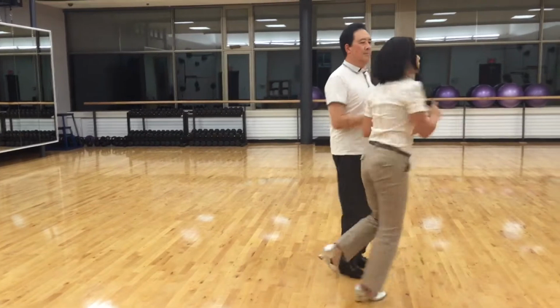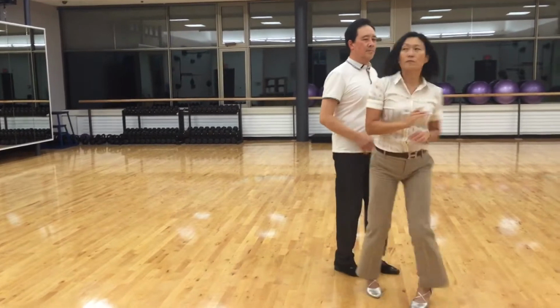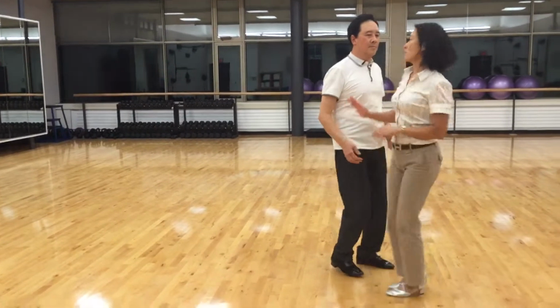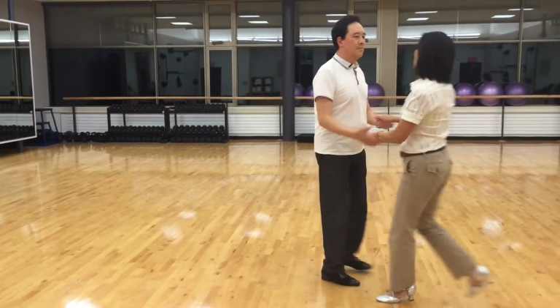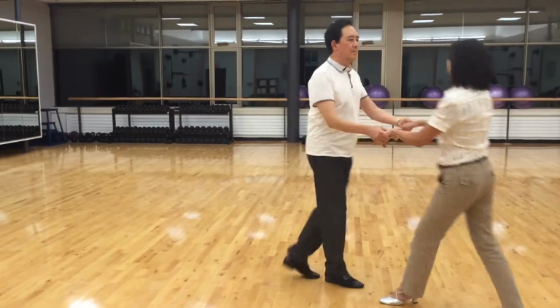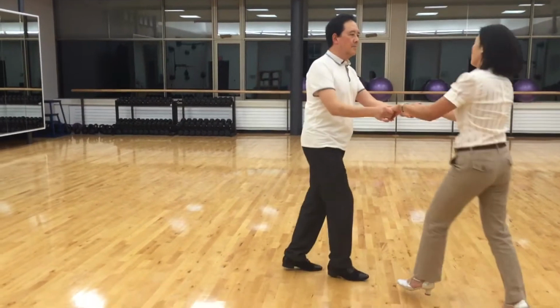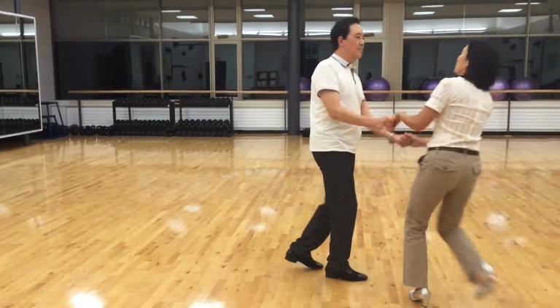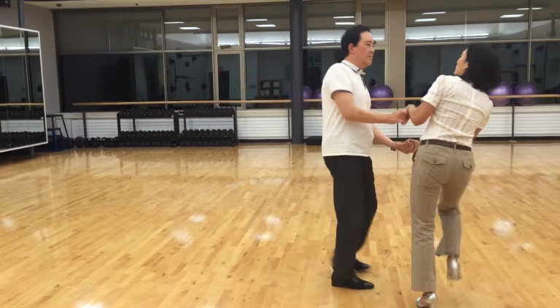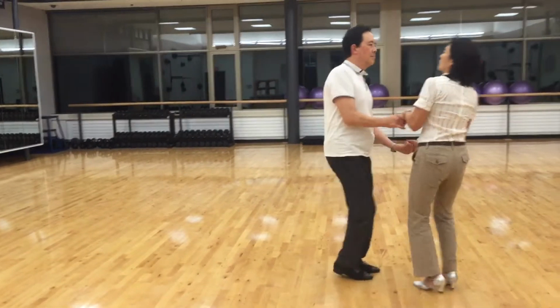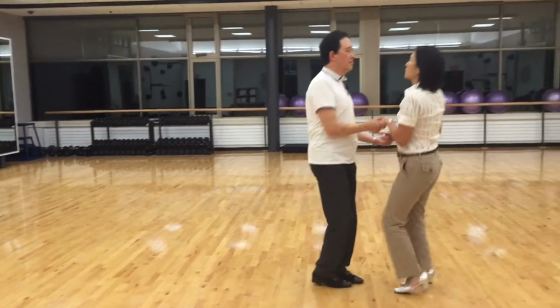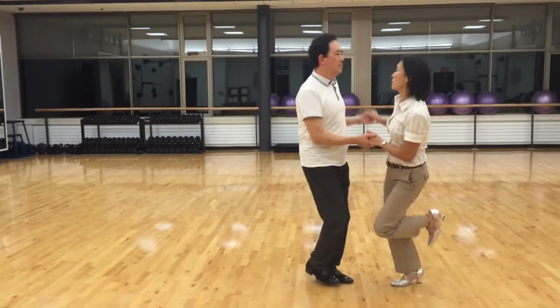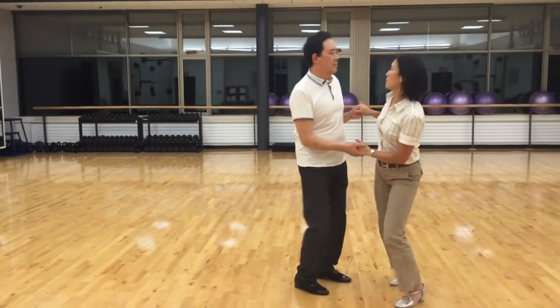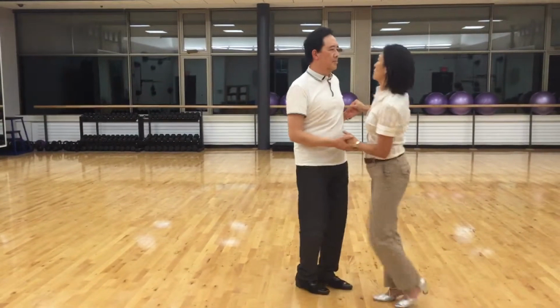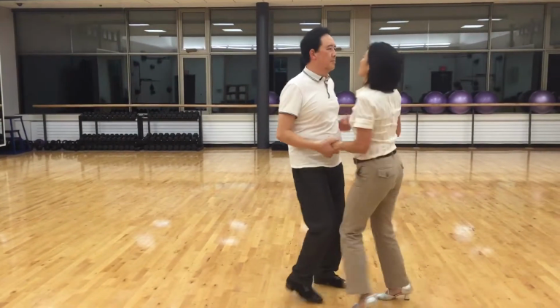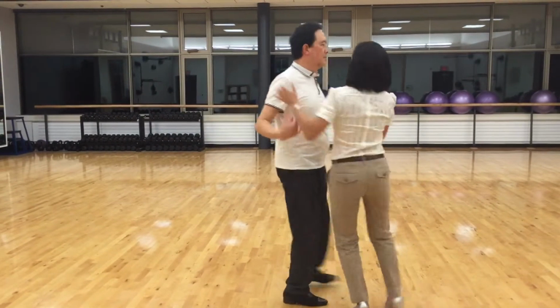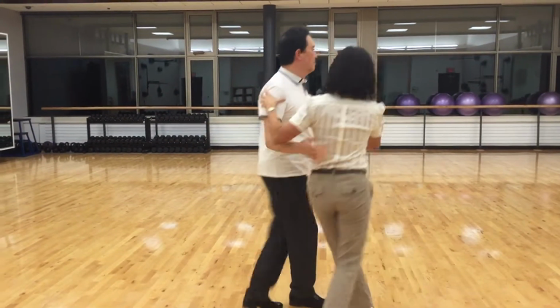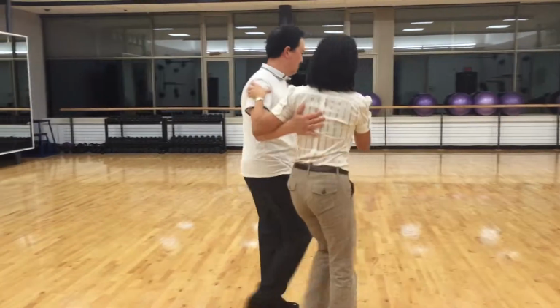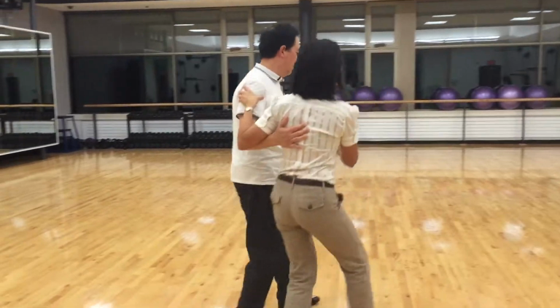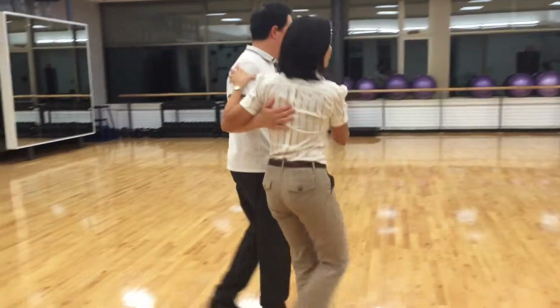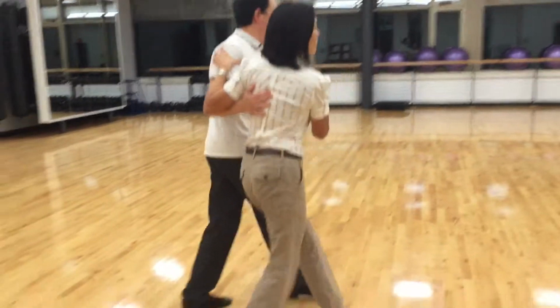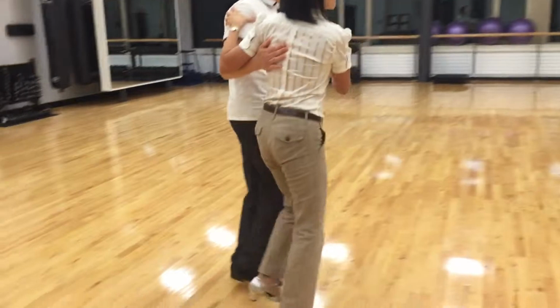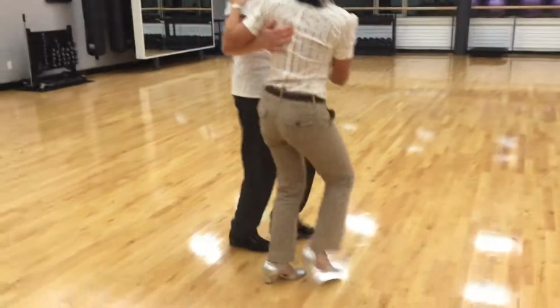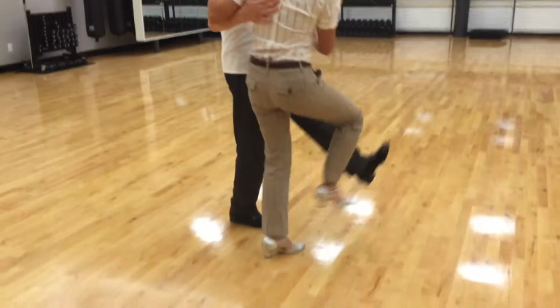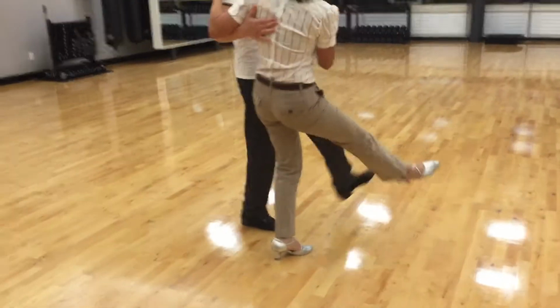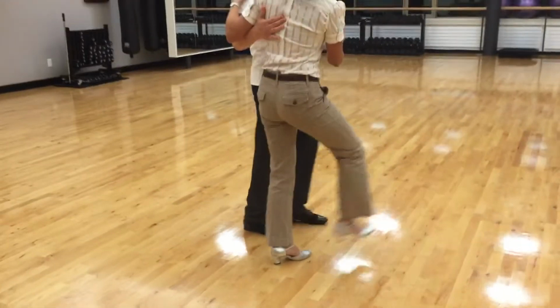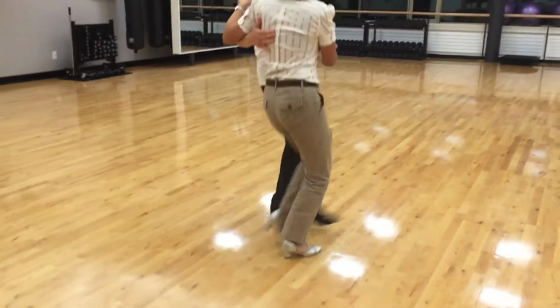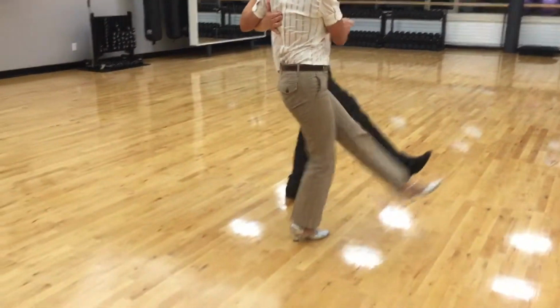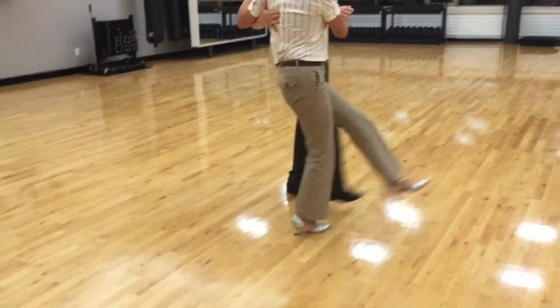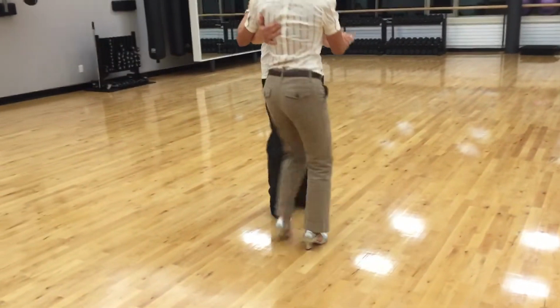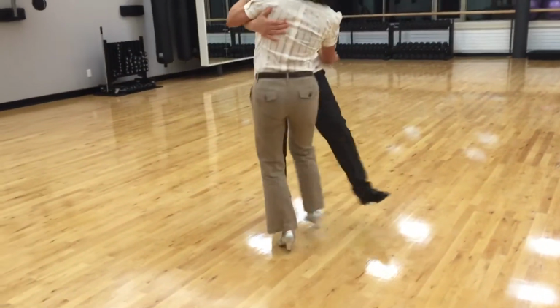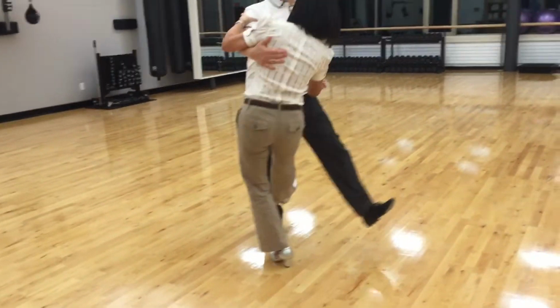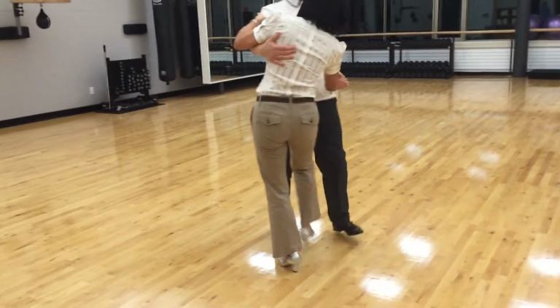Turn. Rock, step. Triple, triple. Walk: one, two, three, four. Kick, kick, turn and kick, kick.